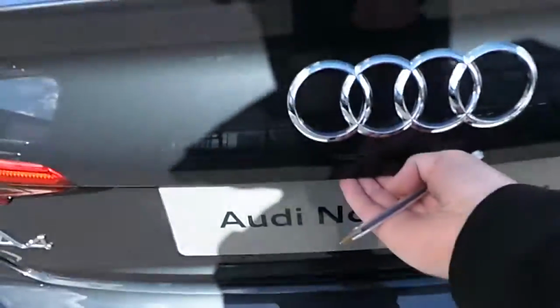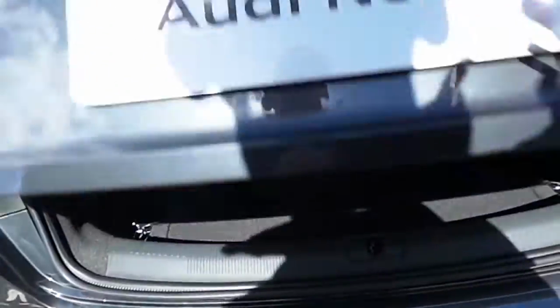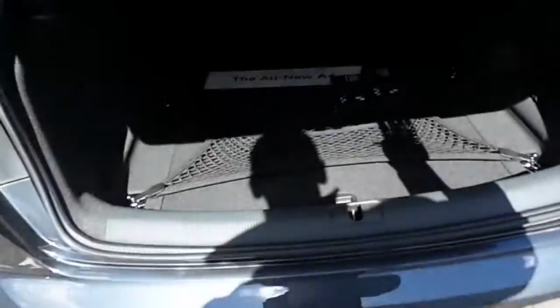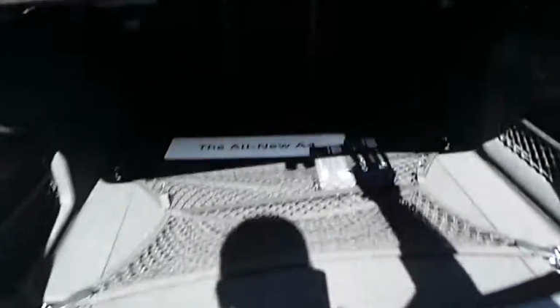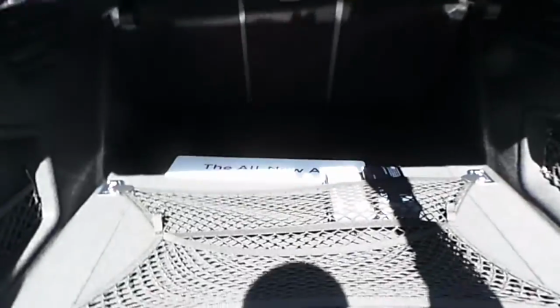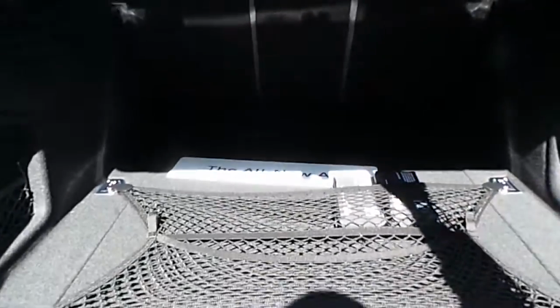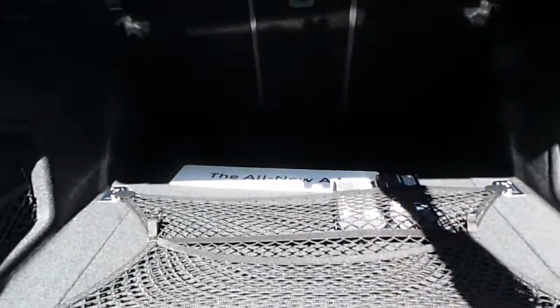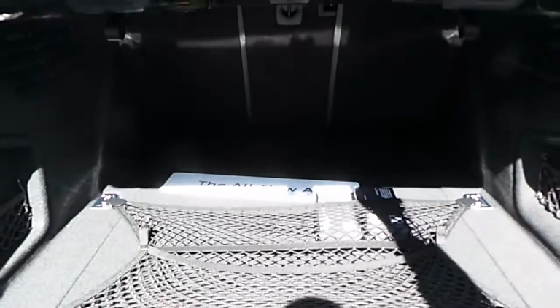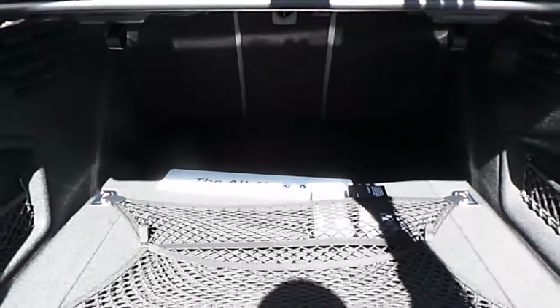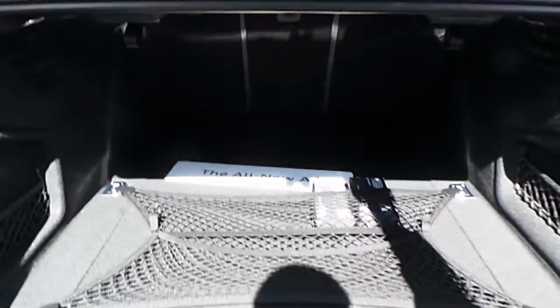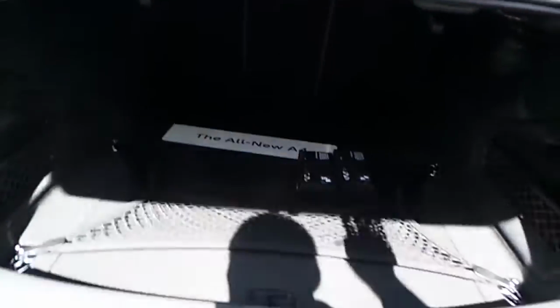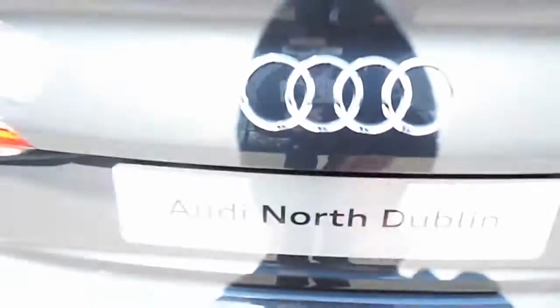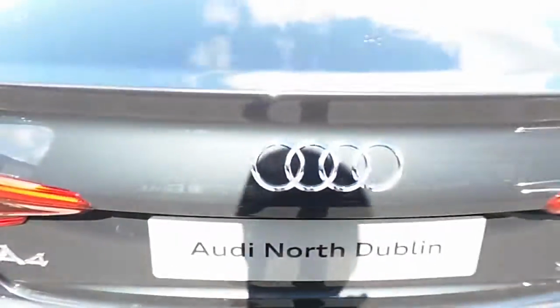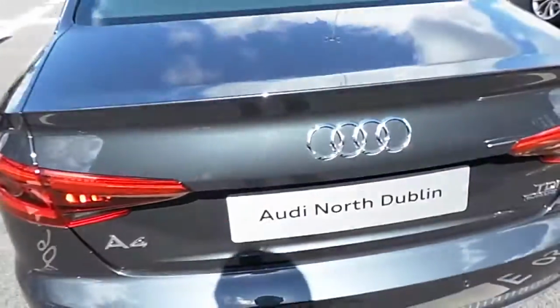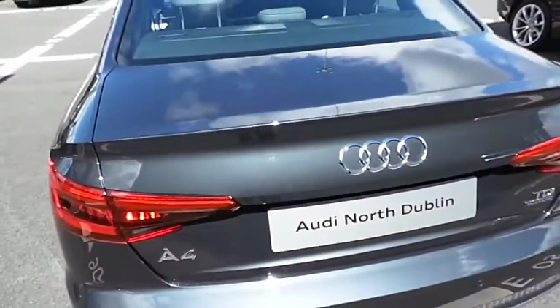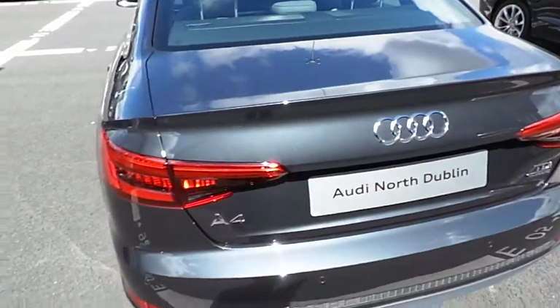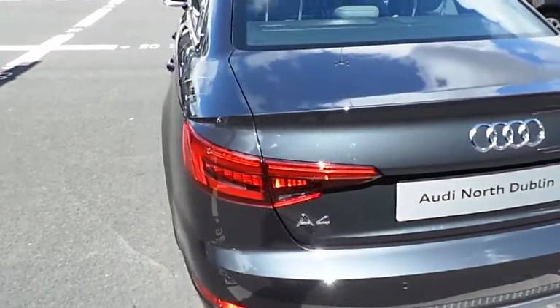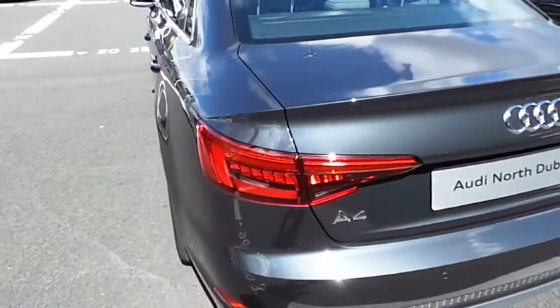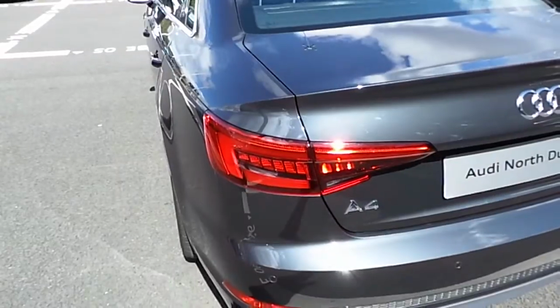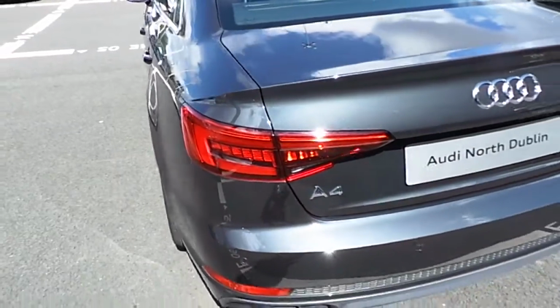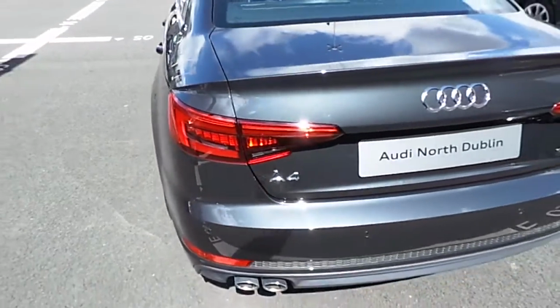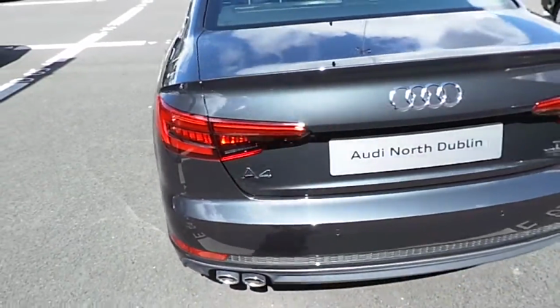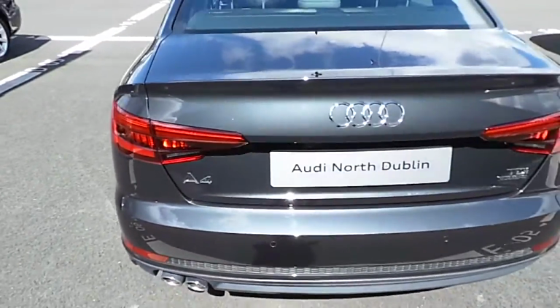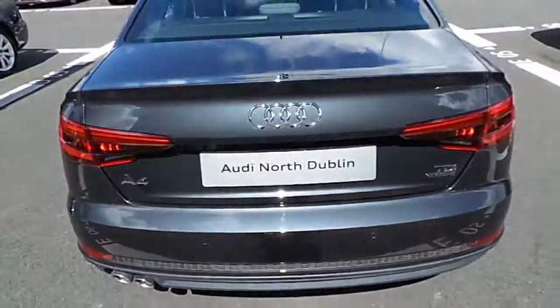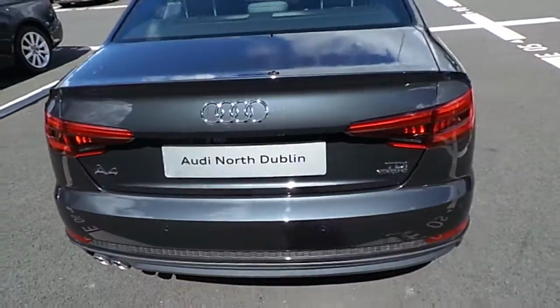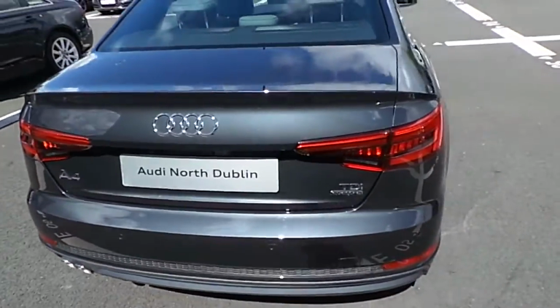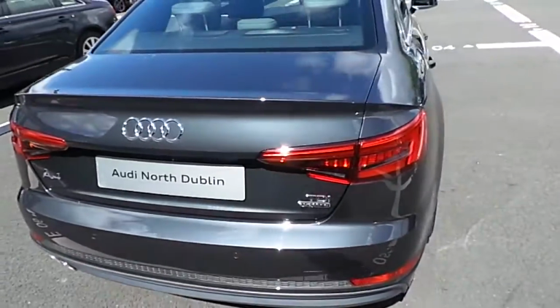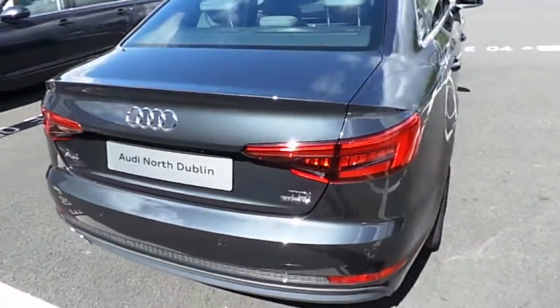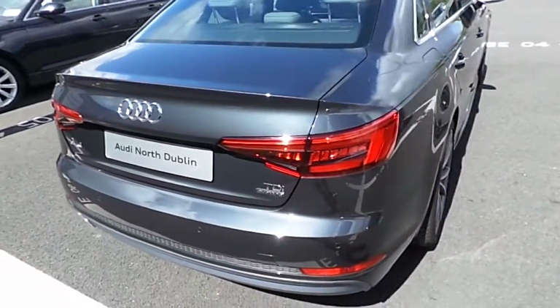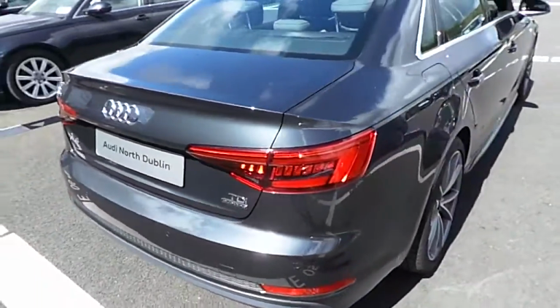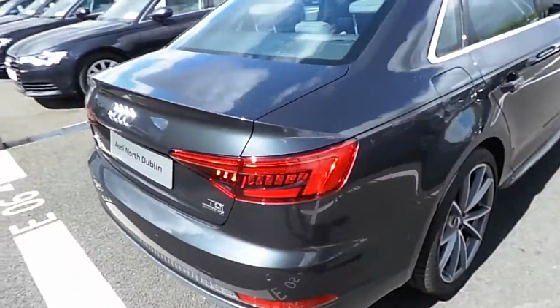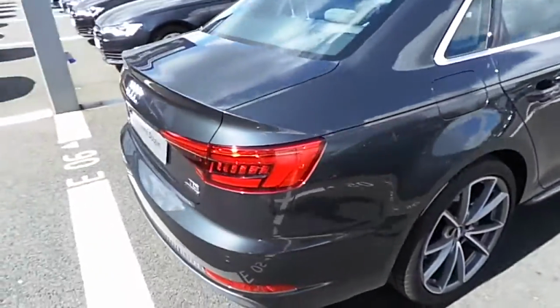Upon opening the boot we have quite a substantial loading area with a 60-40 folding rear seat. In addition, with the matrix headlights being upgraded, it does have dynamic rear indicators as well — sweeping indicators going from the inside of the boot right out to the outside.